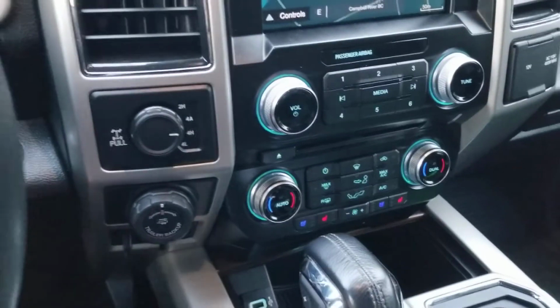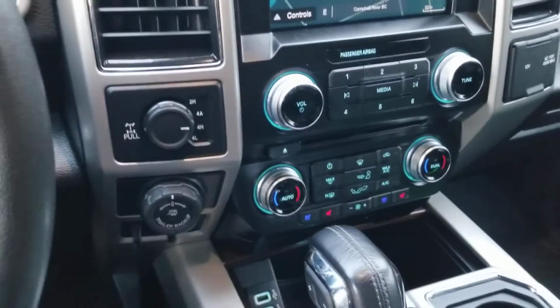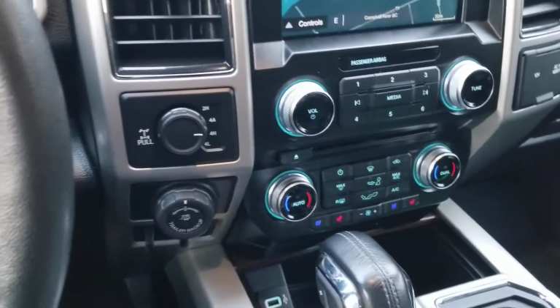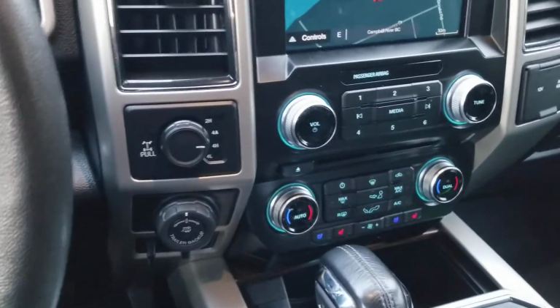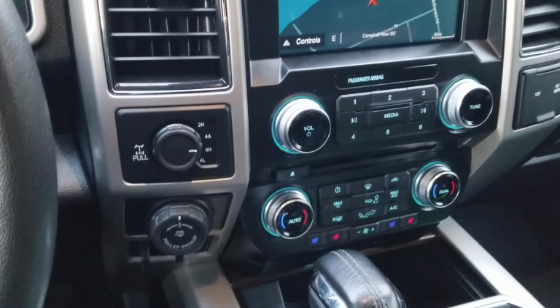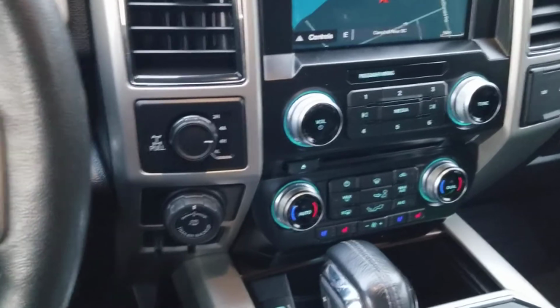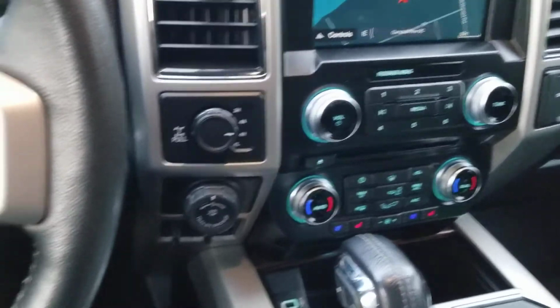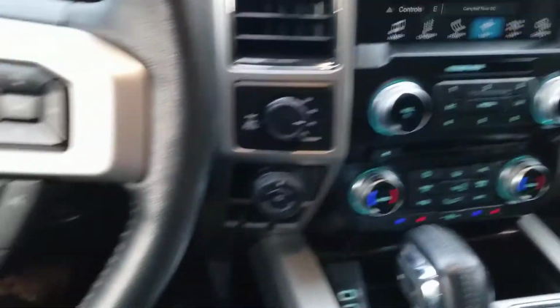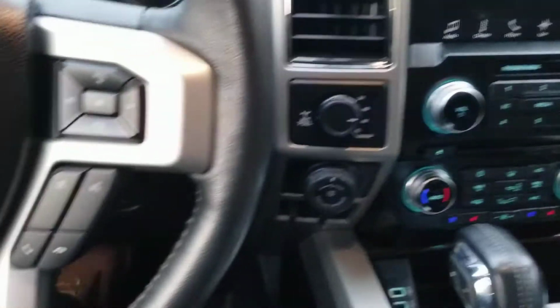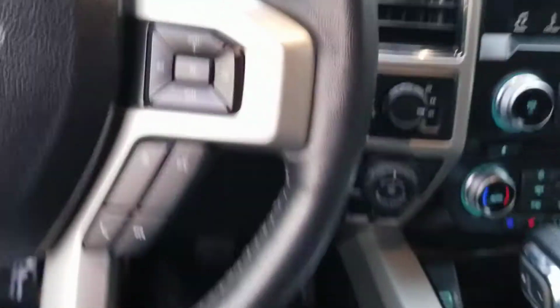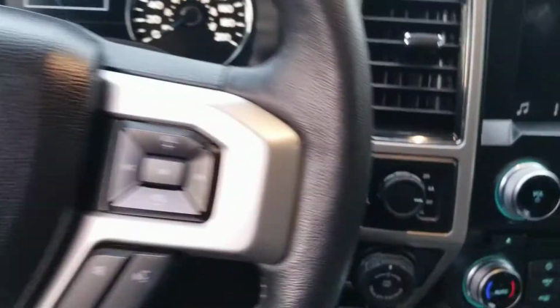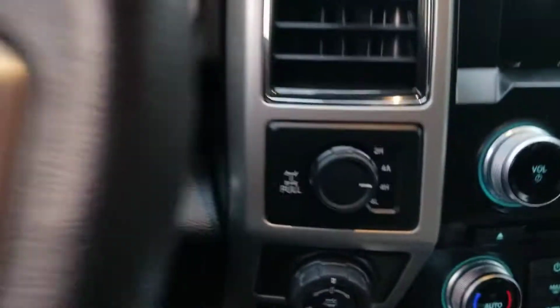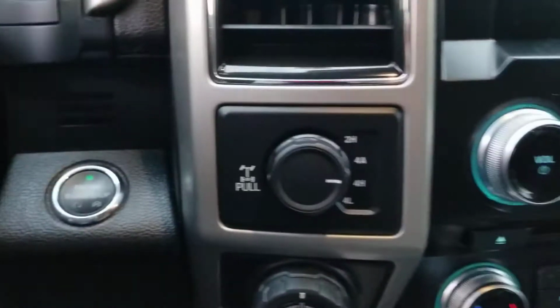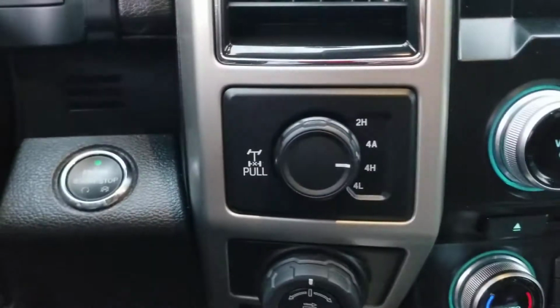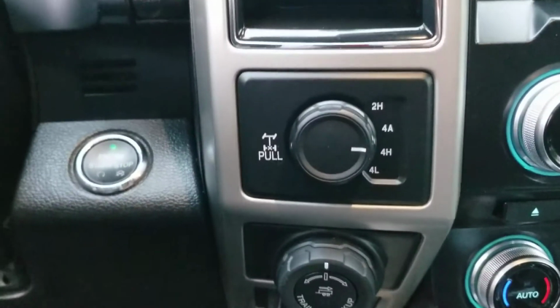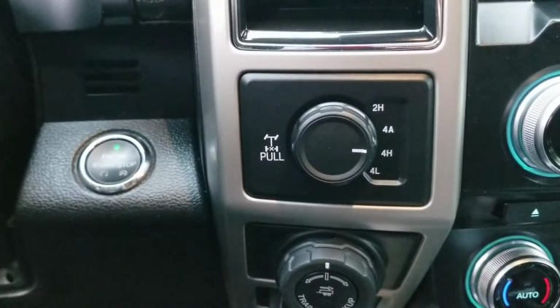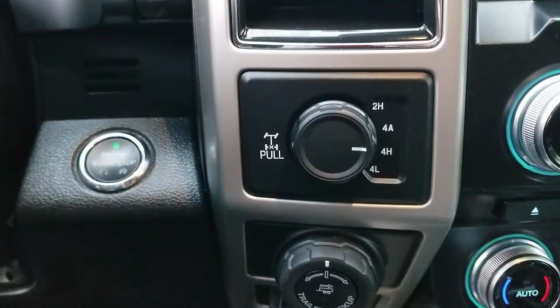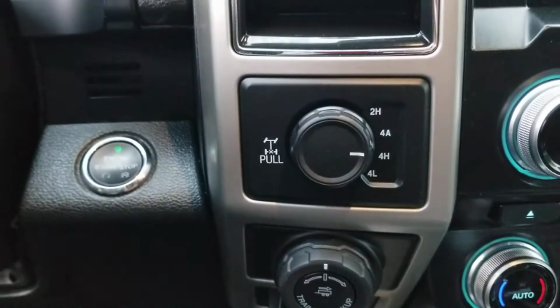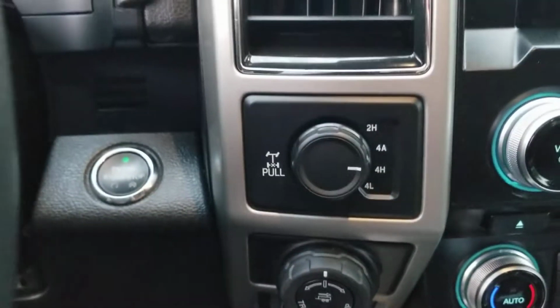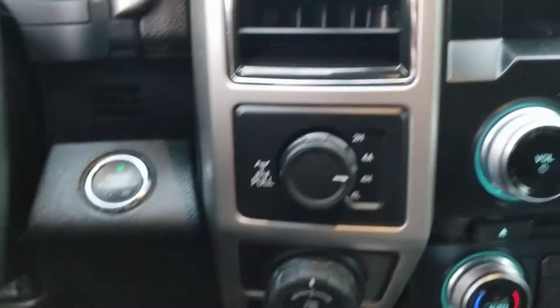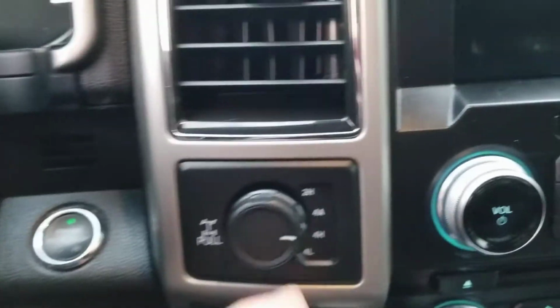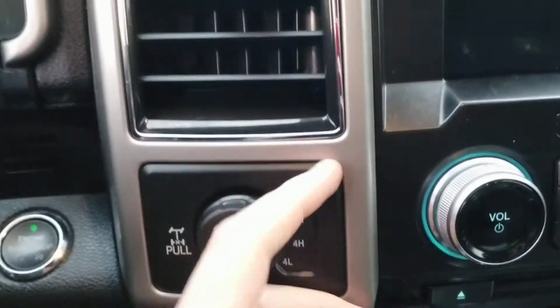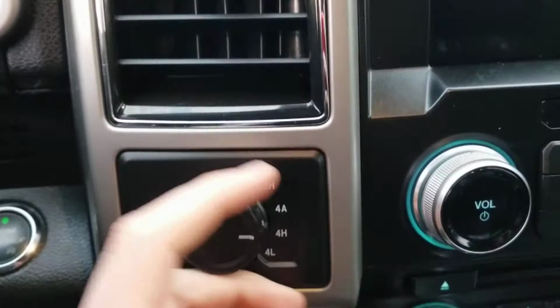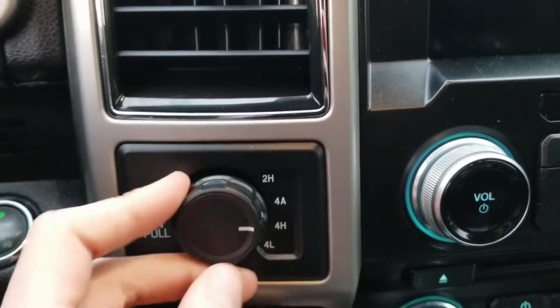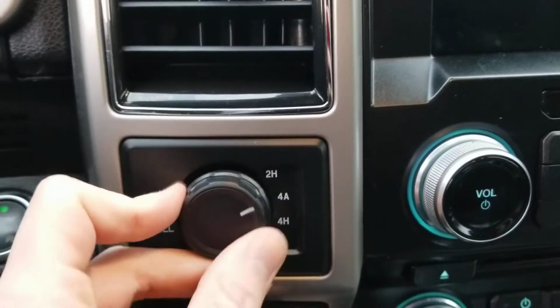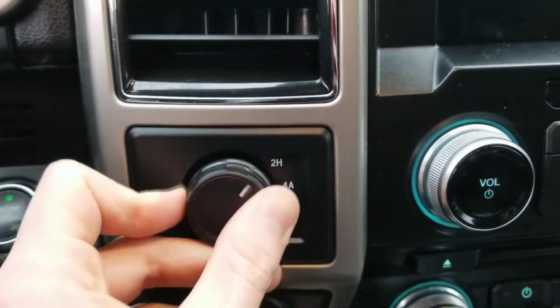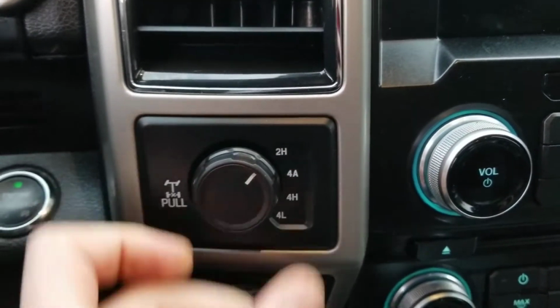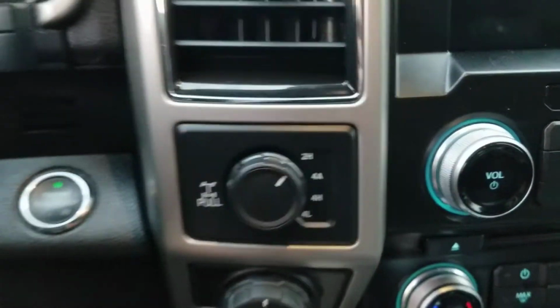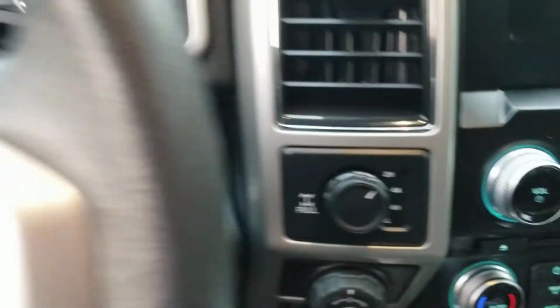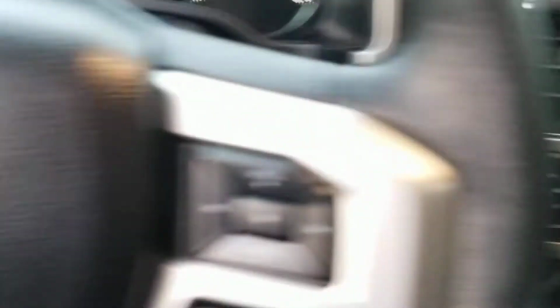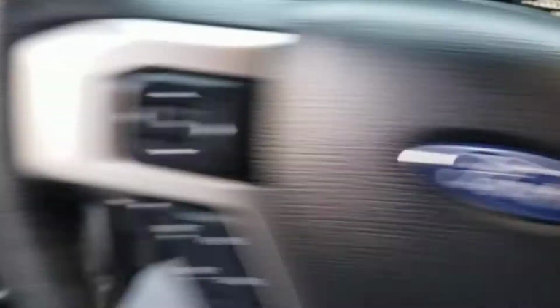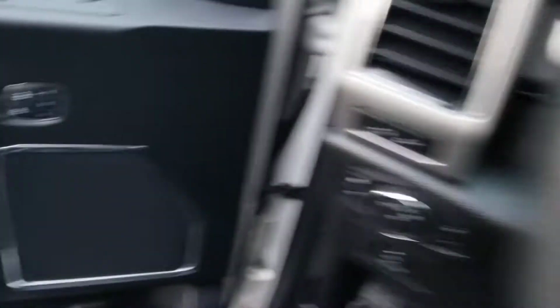Got heated and cooled seats in the front as well. And then all your drive options here — two high, four all, four high, four low. Nice and easy.